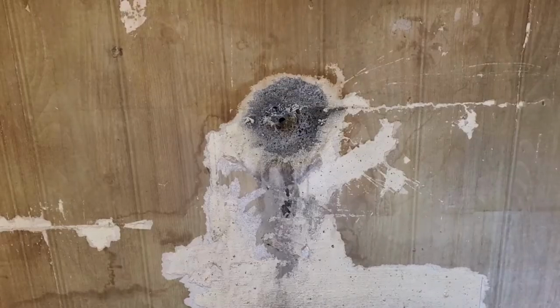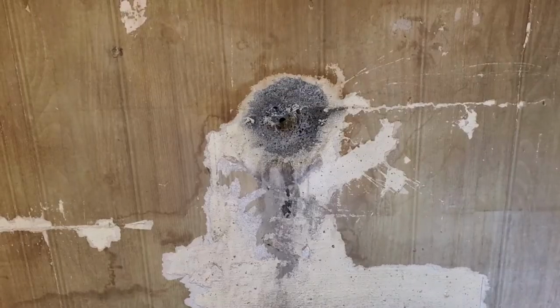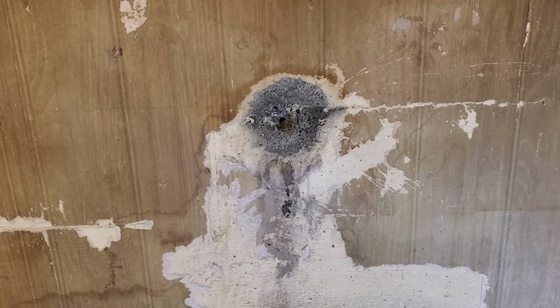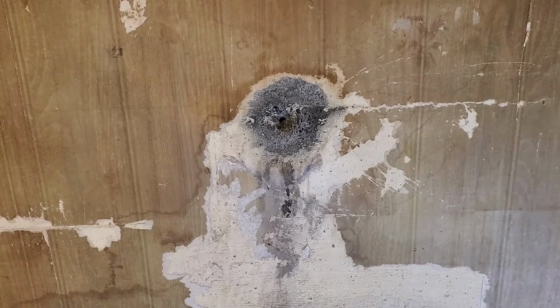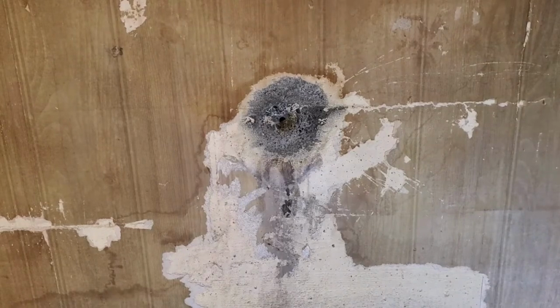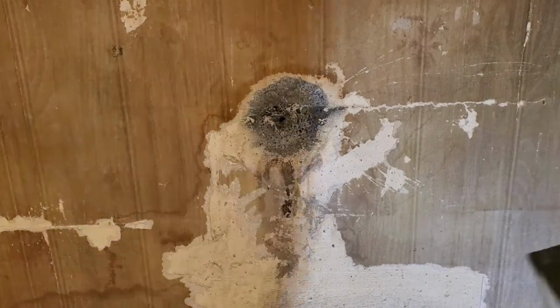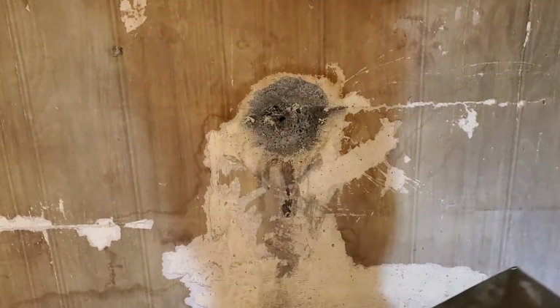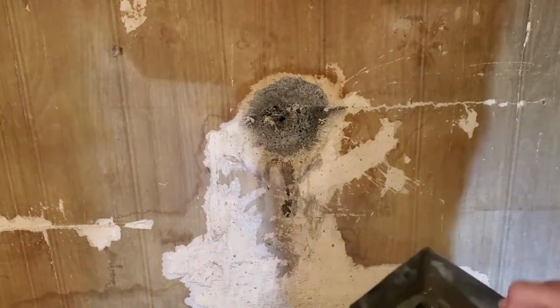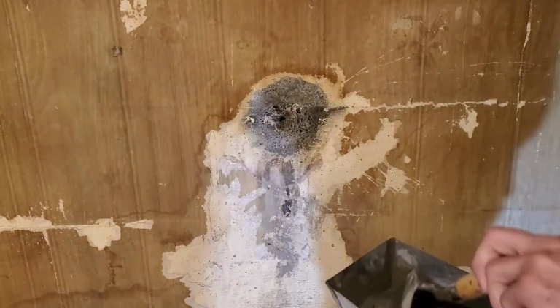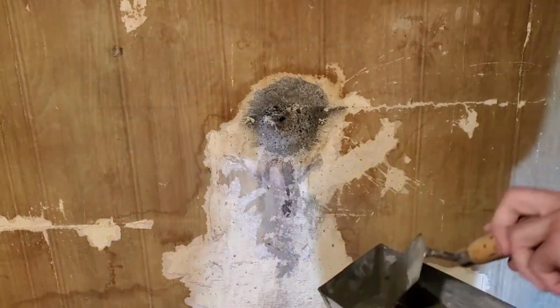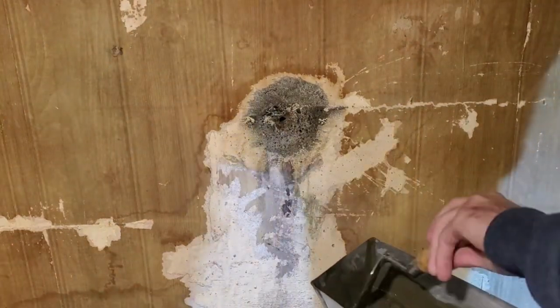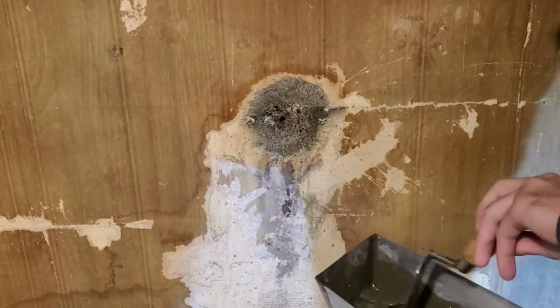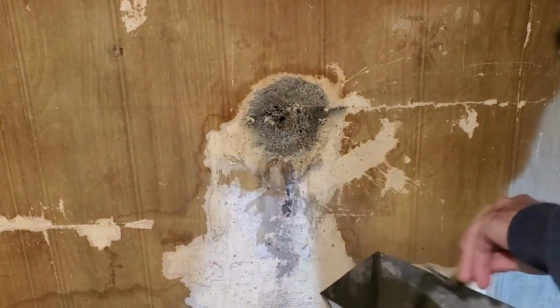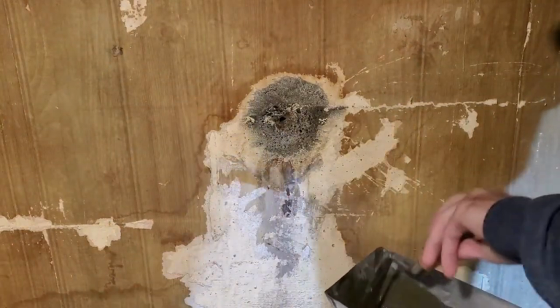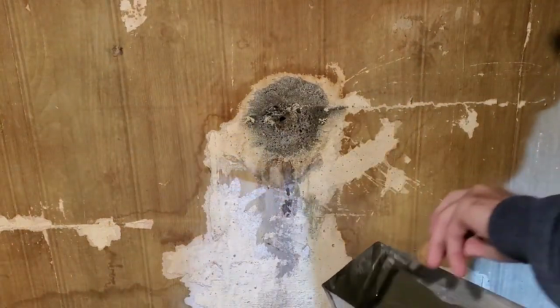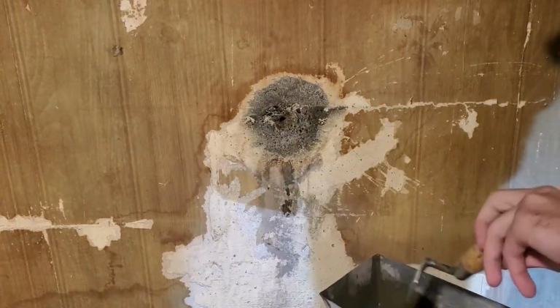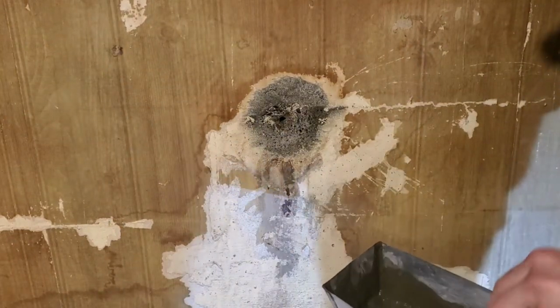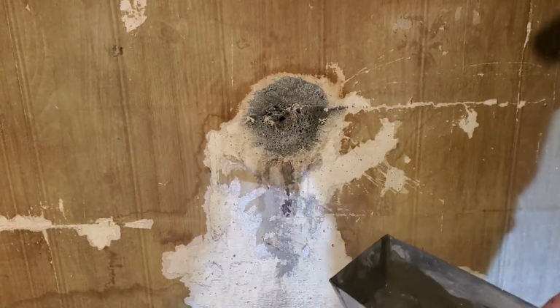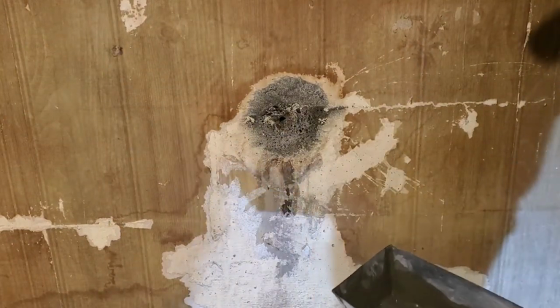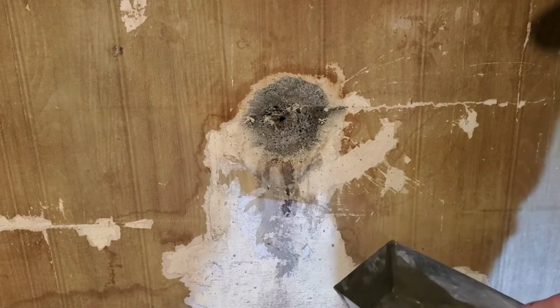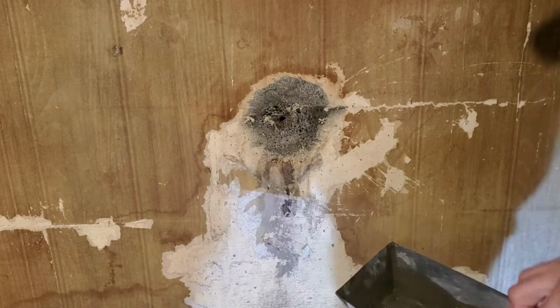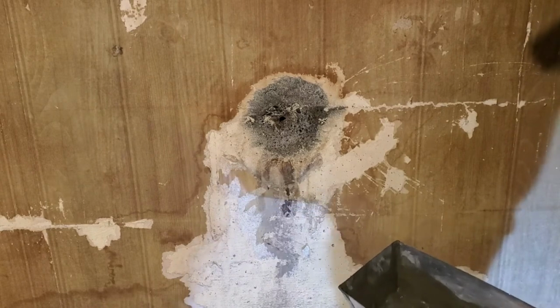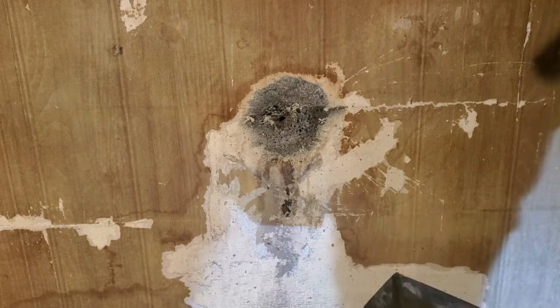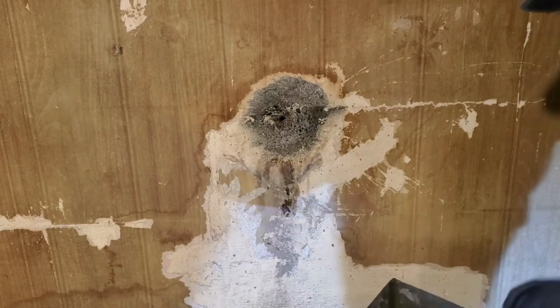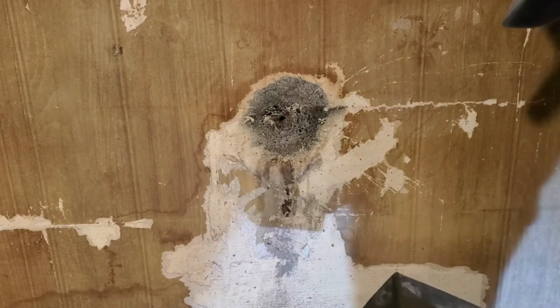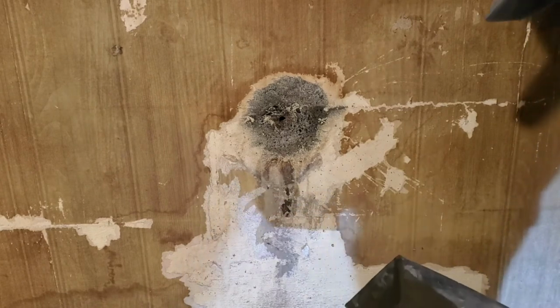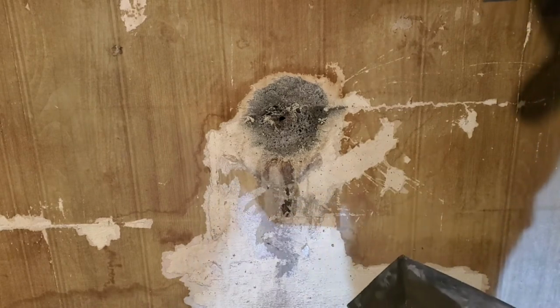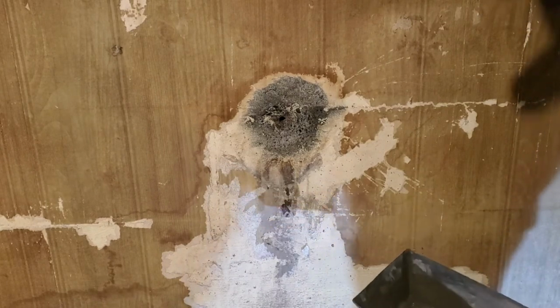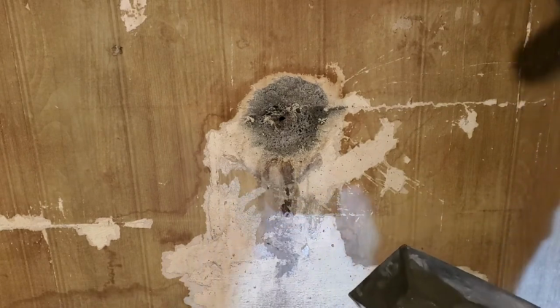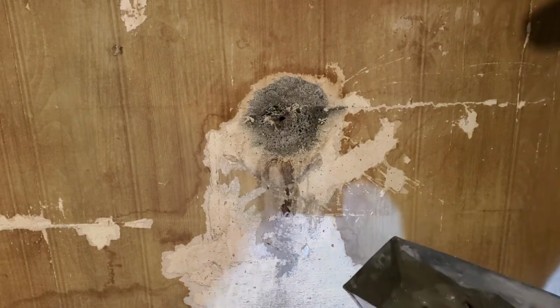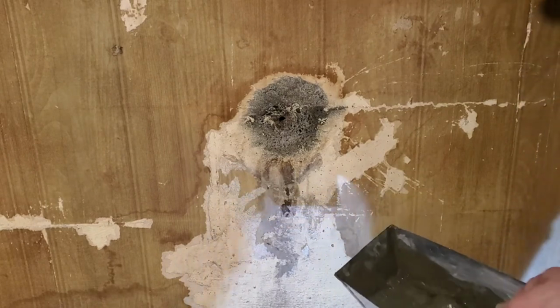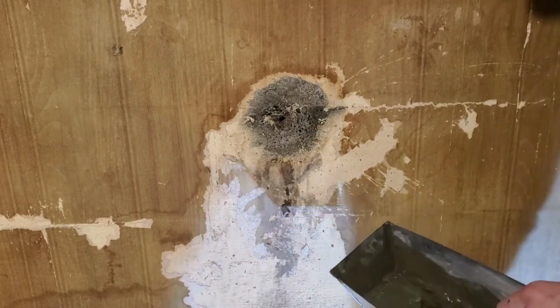Try to get the consistency of peanut butter. I added a little too much water, but it should be good enough for the job here. We'll see.